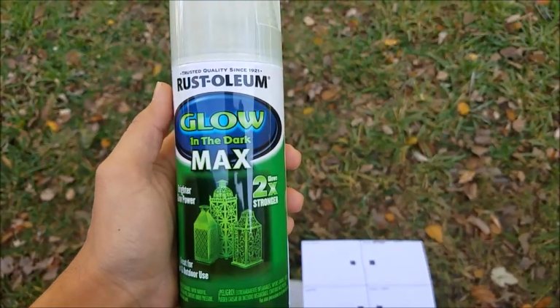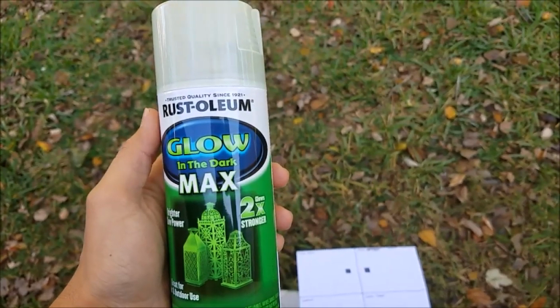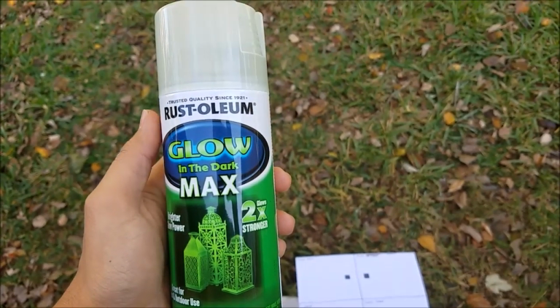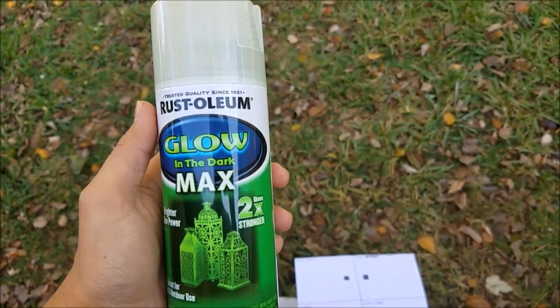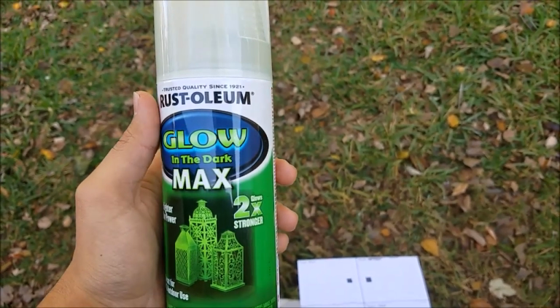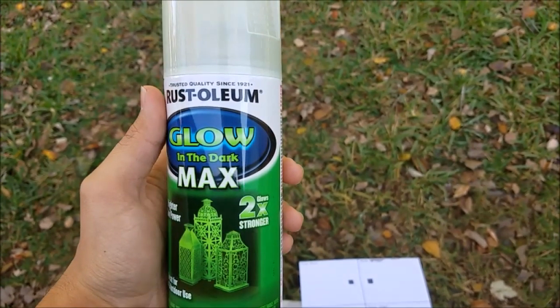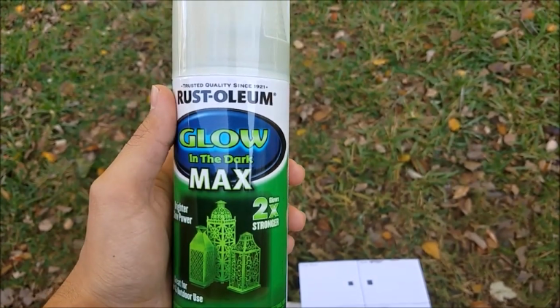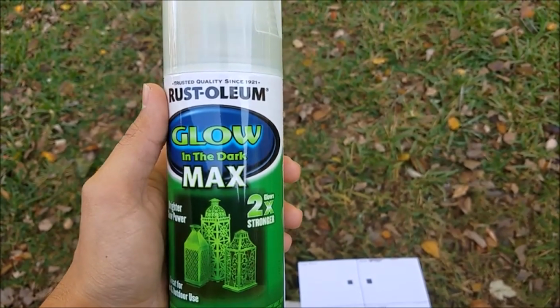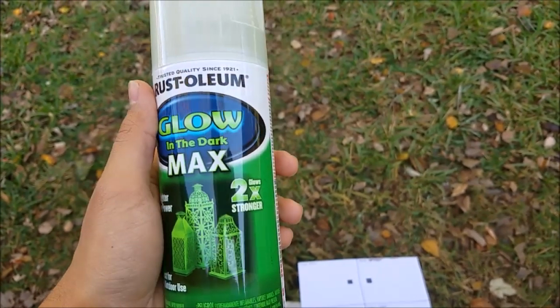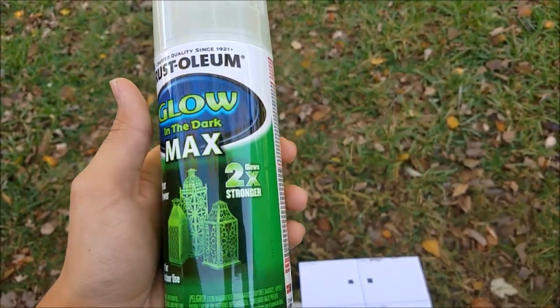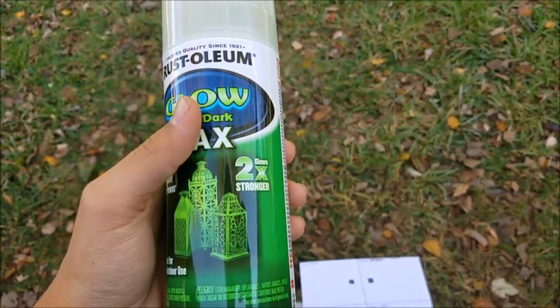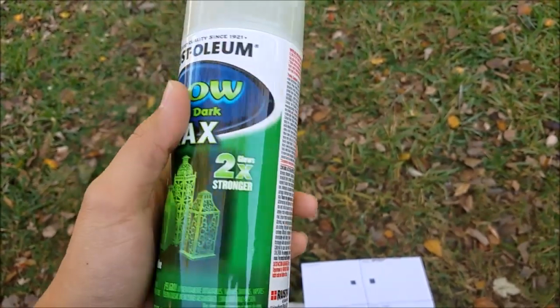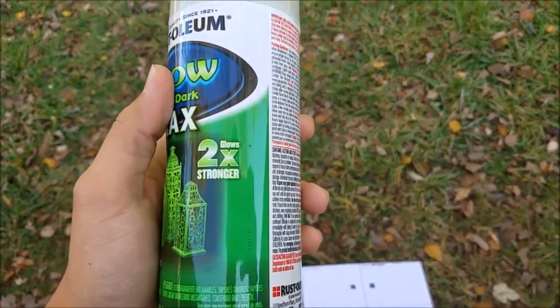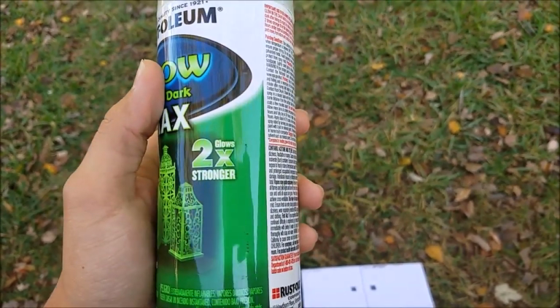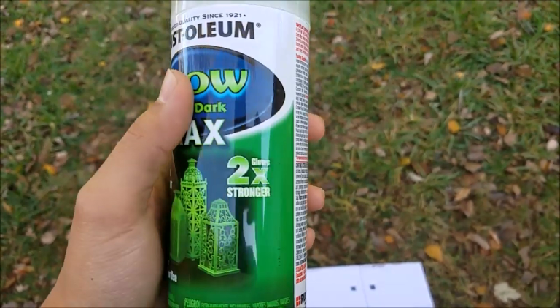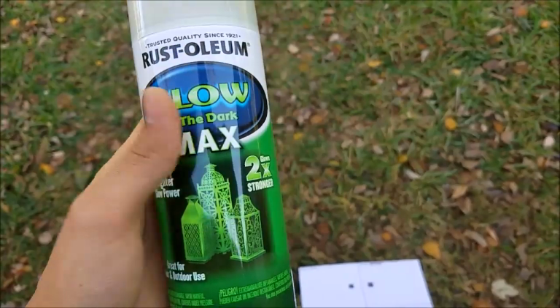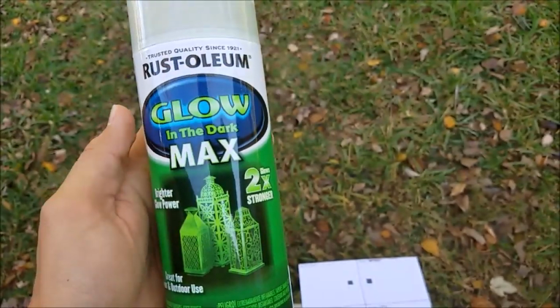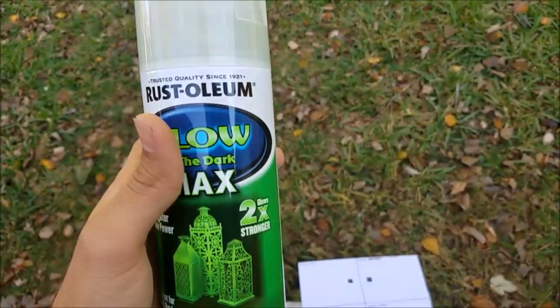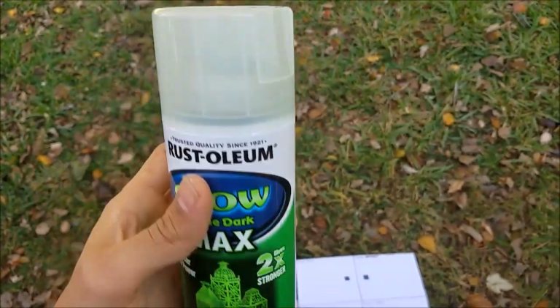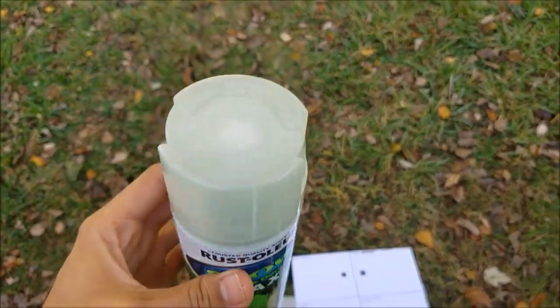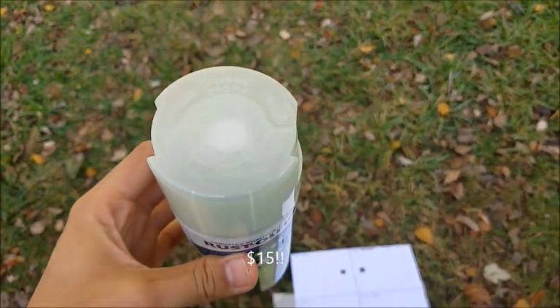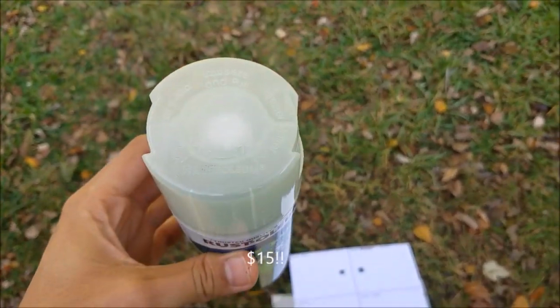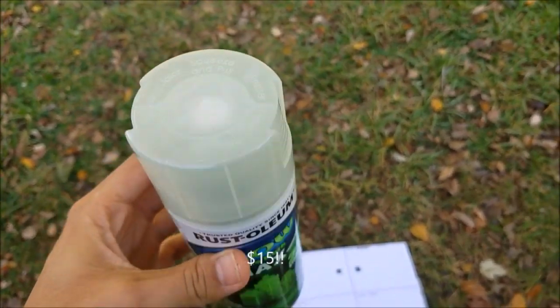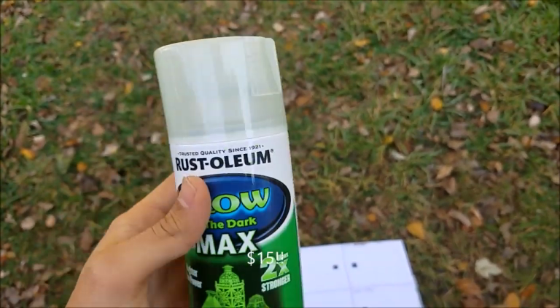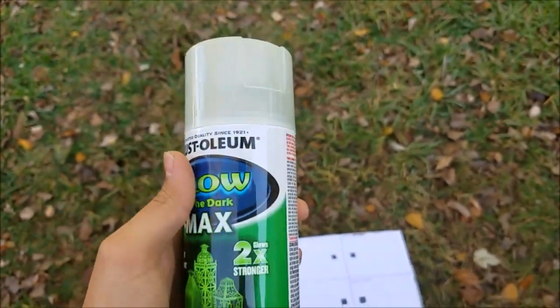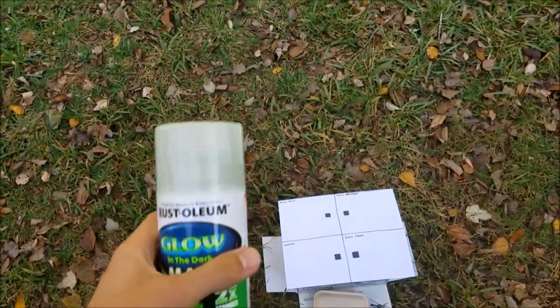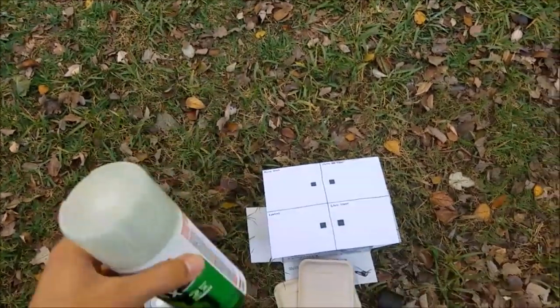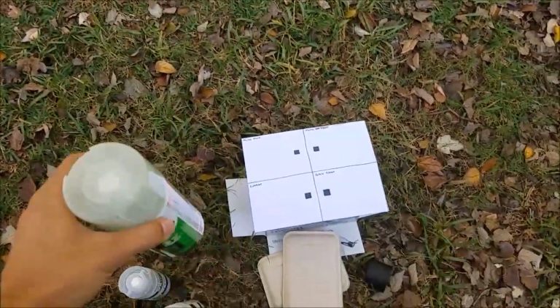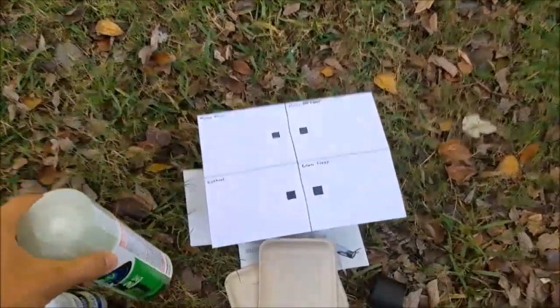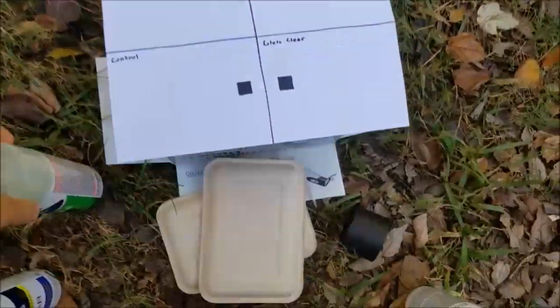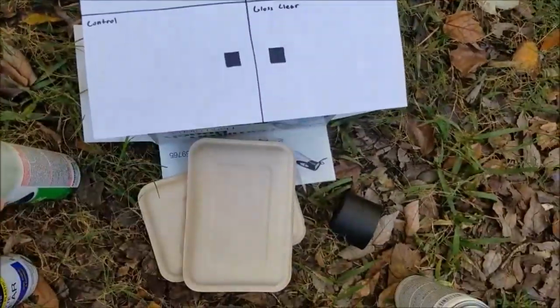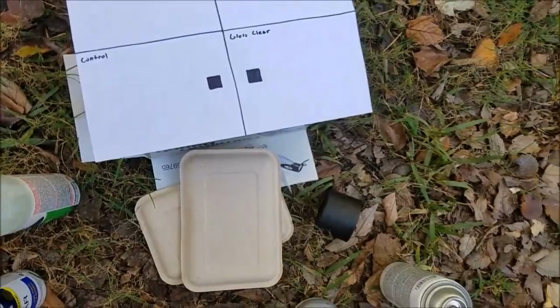Hey guys, so today I'm going to be doing a test on the Glow in the Dark Max 2X by Rustoleum. It's the more expensive one, but I couldn't find any videos on YouTube, so I'm making my own.